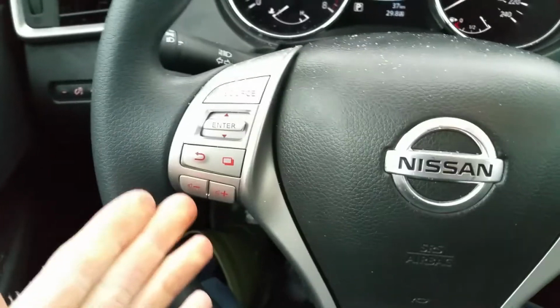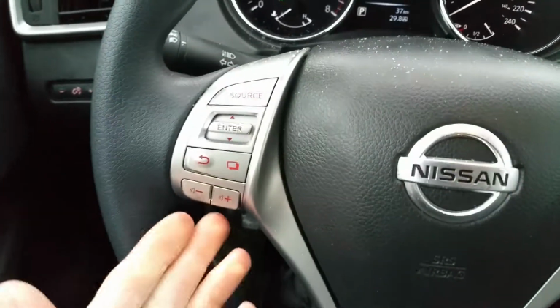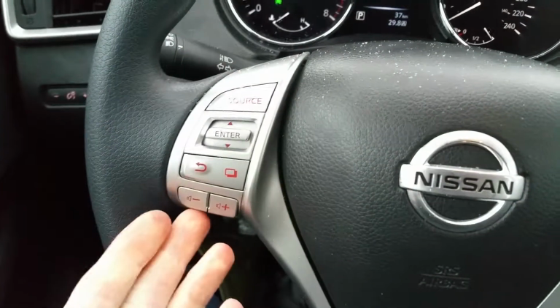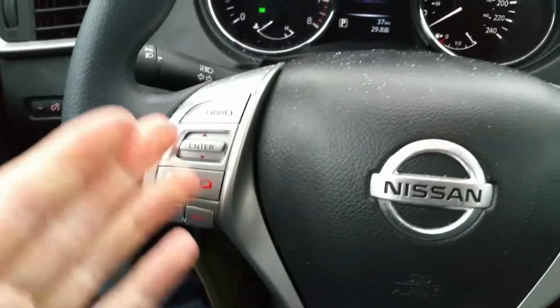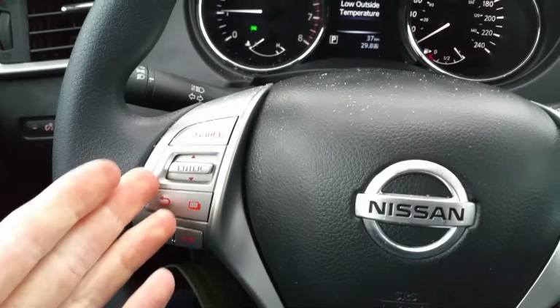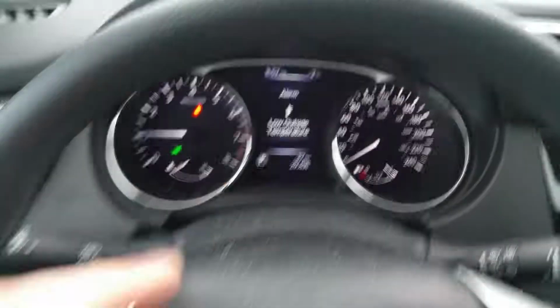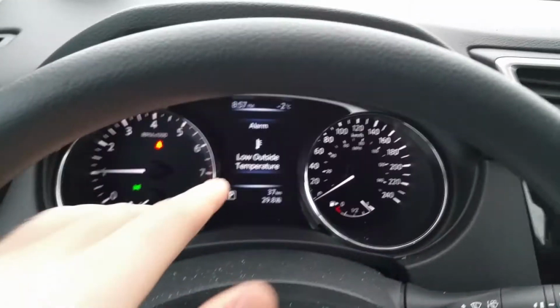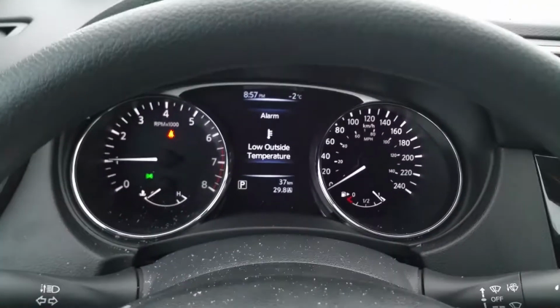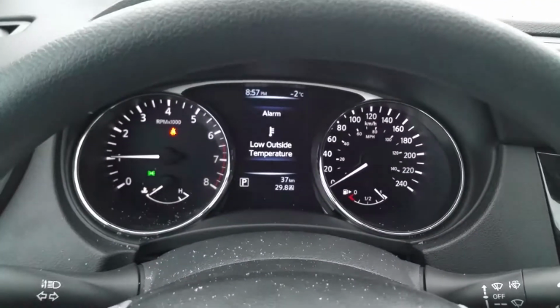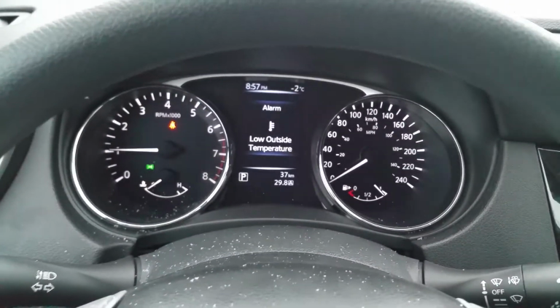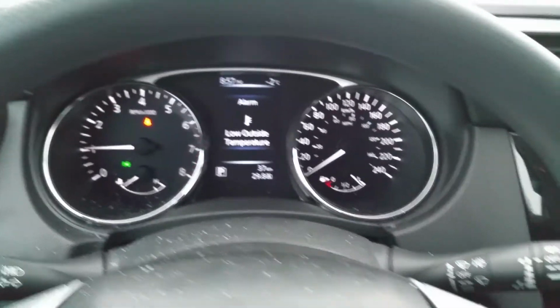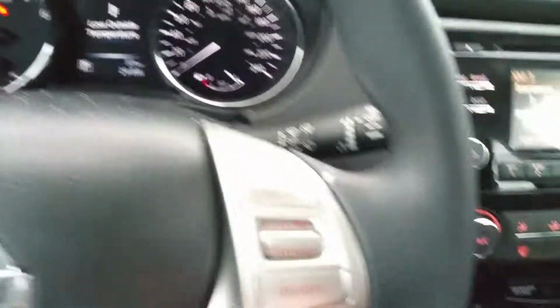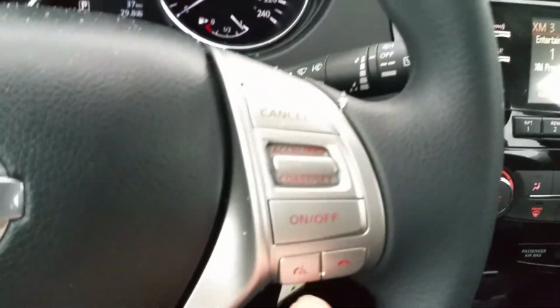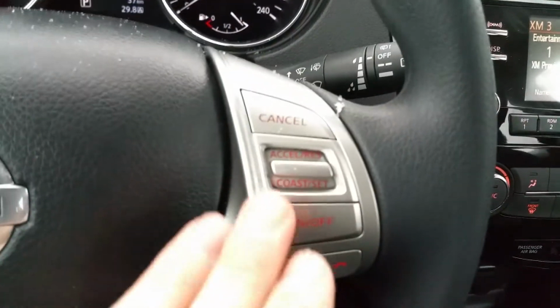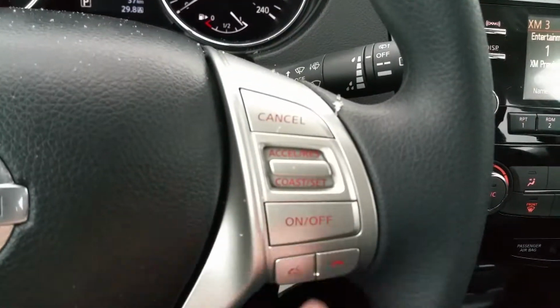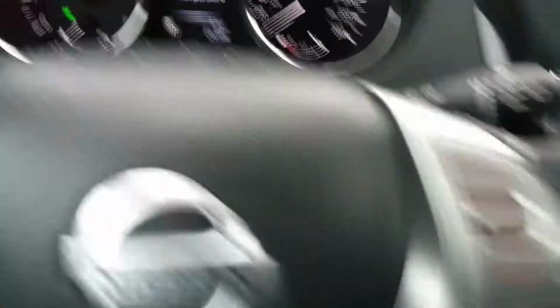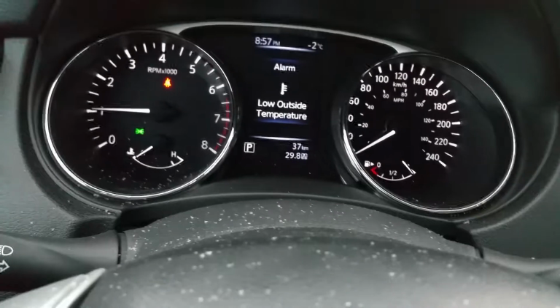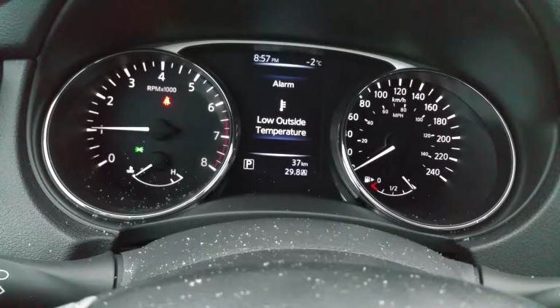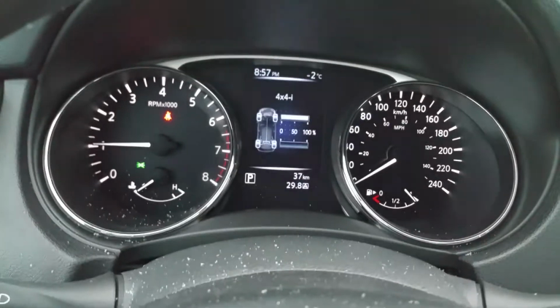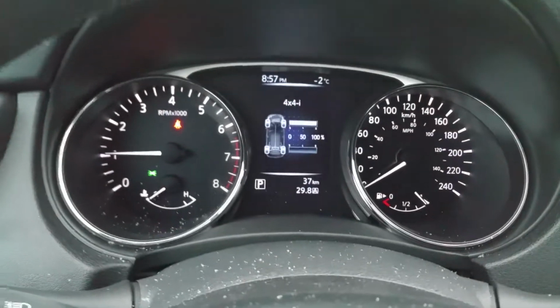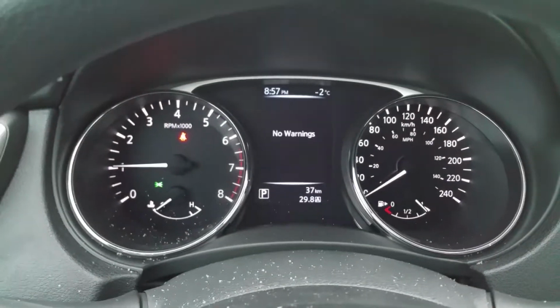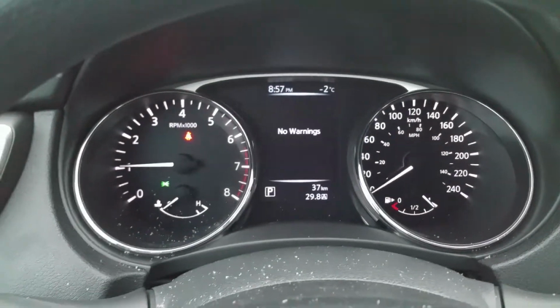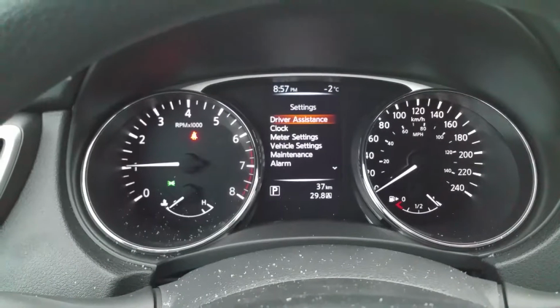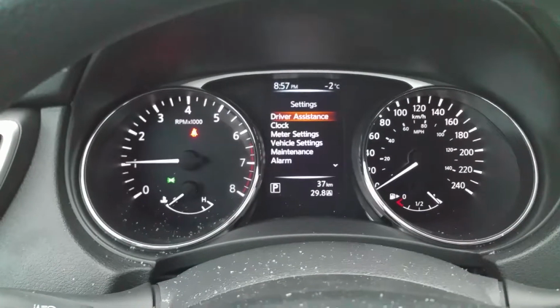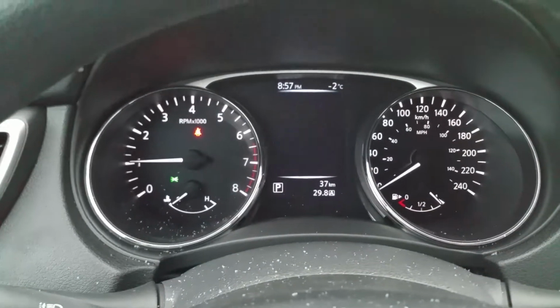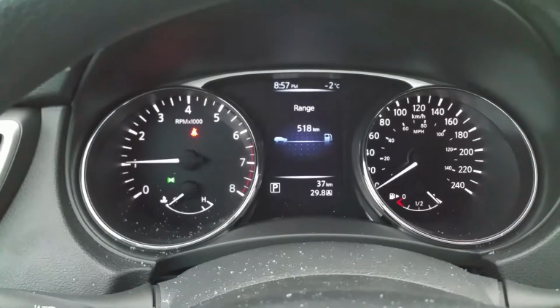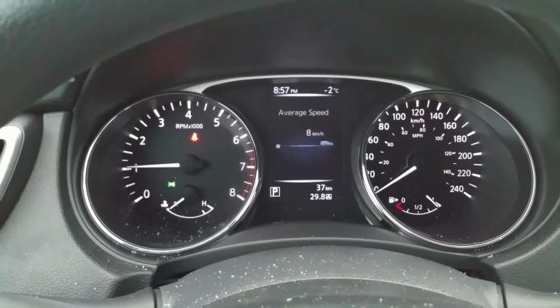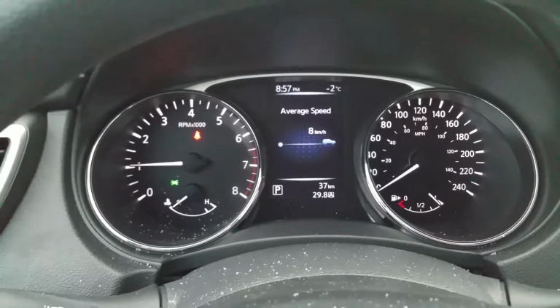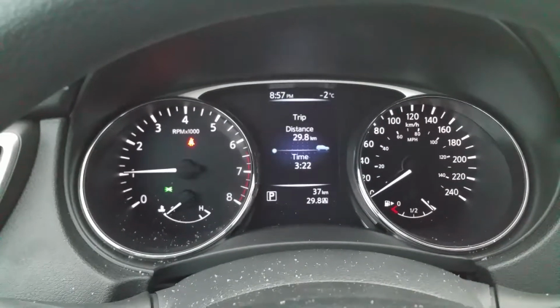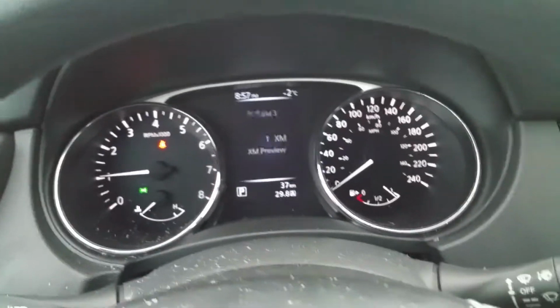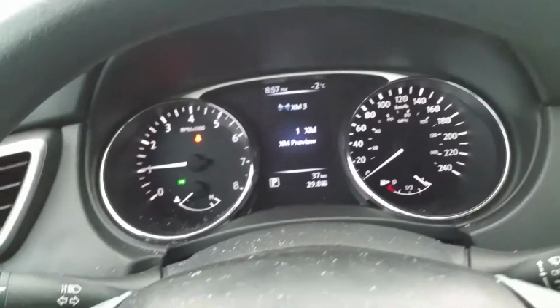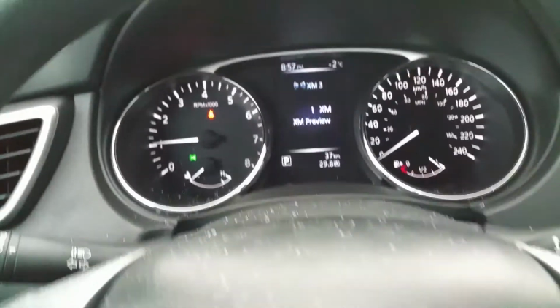On the steering wheel we have audio controls, heads-up display controls — which is this cool little screen here — Bluetooth, and cruise control. The display shows us our temperature, where our all-wheel drive is, warning lights with descriptions, how far you can go, your fuel economy — all that stuff's right there.